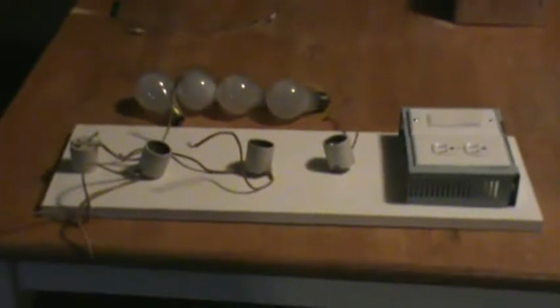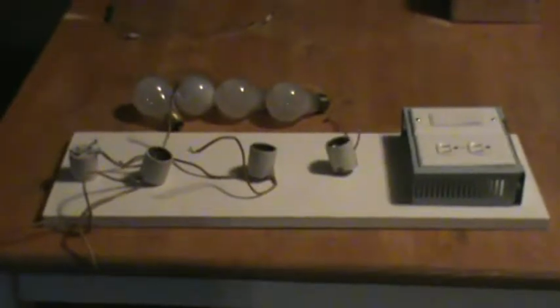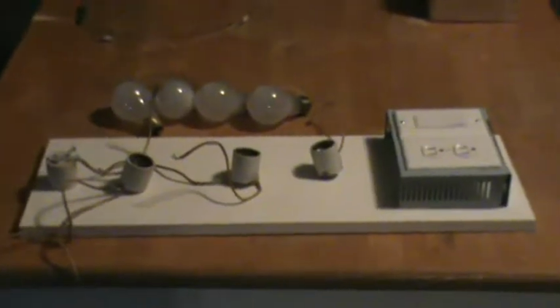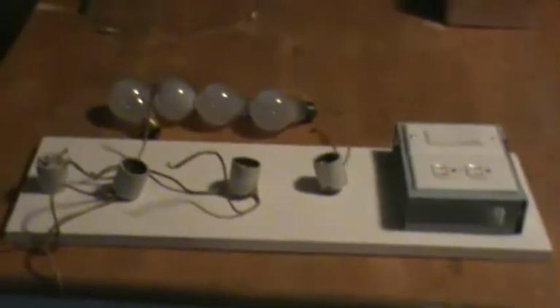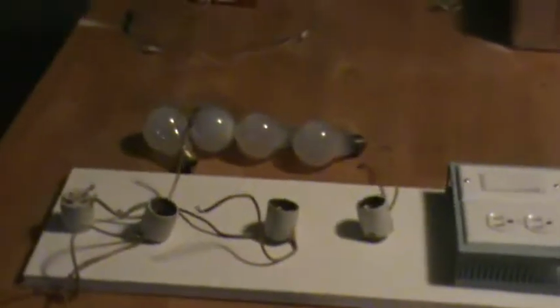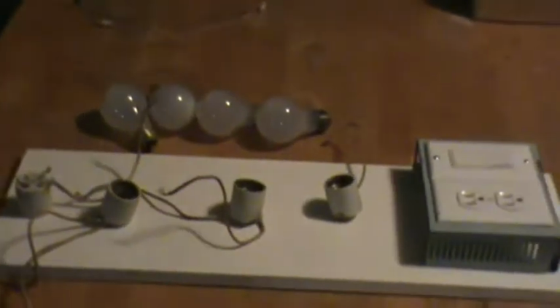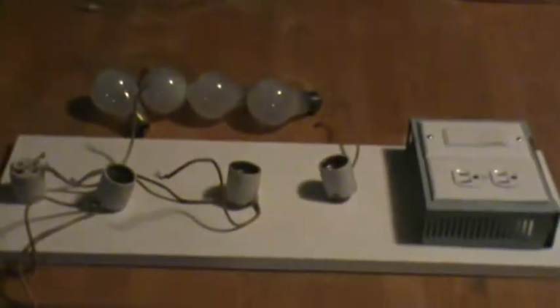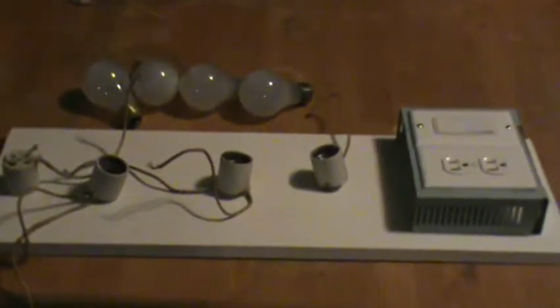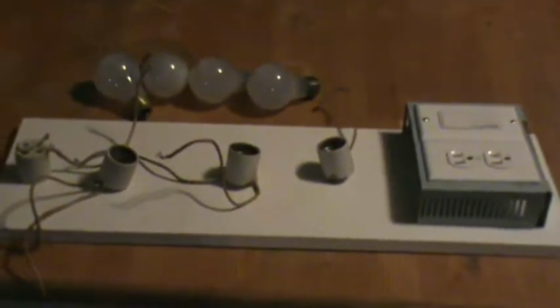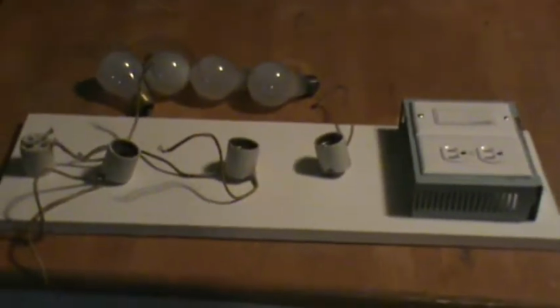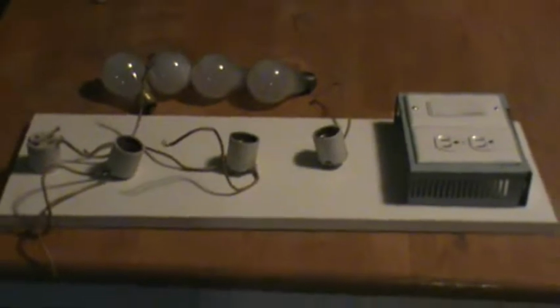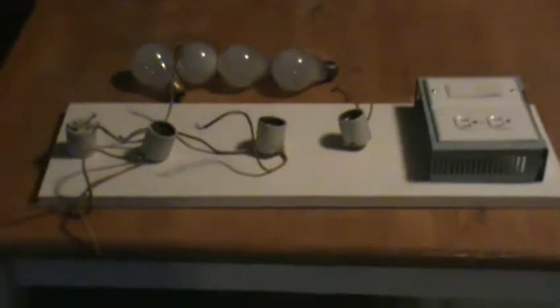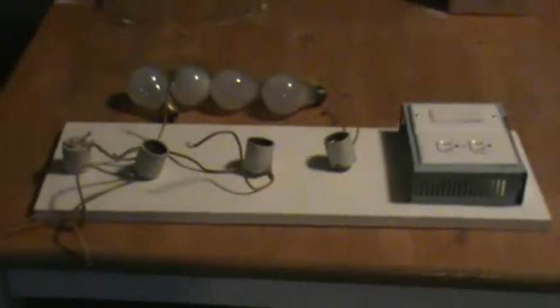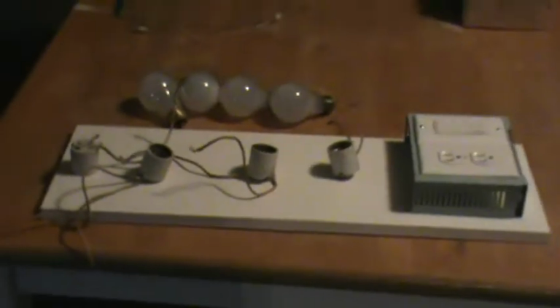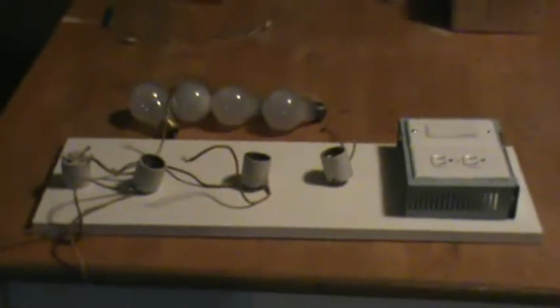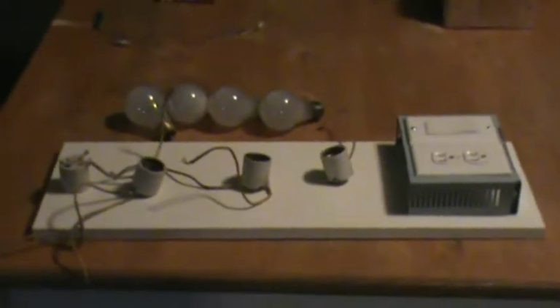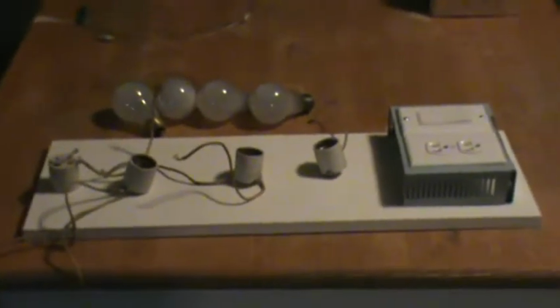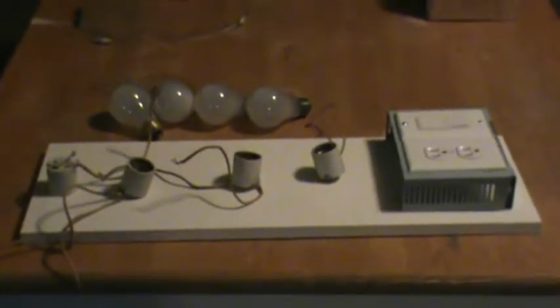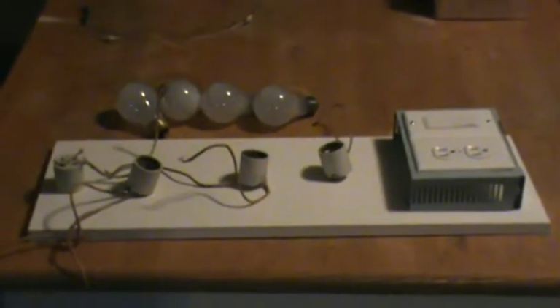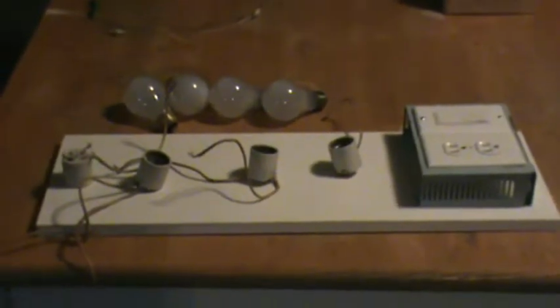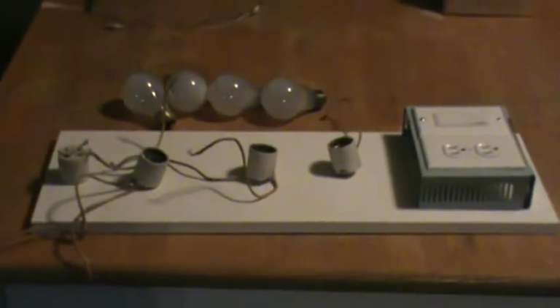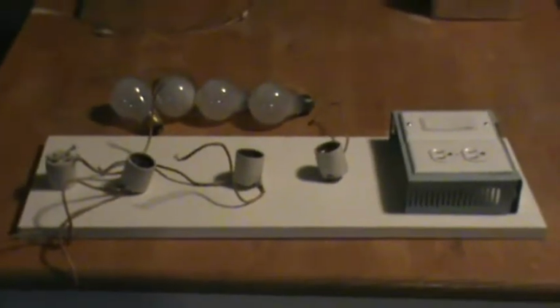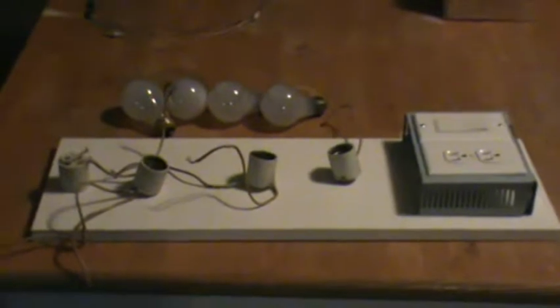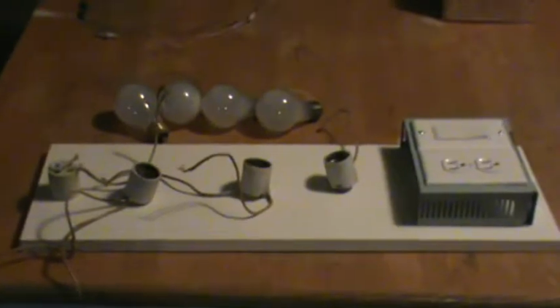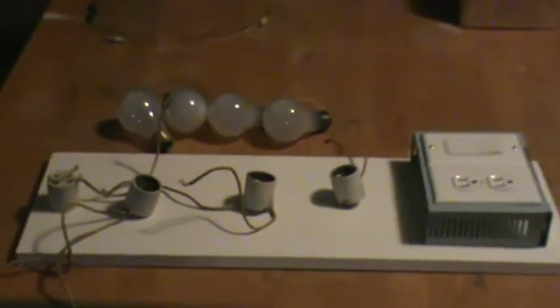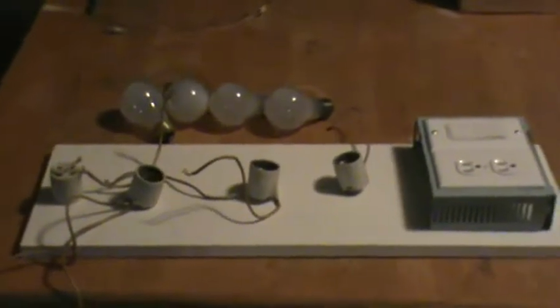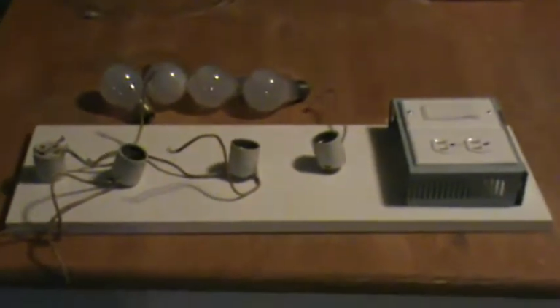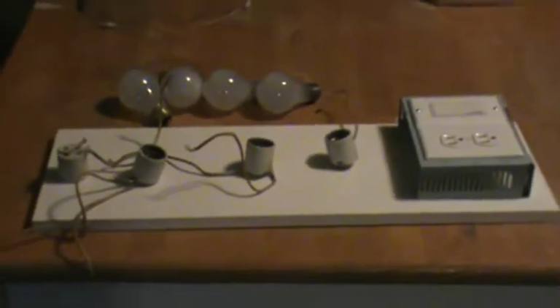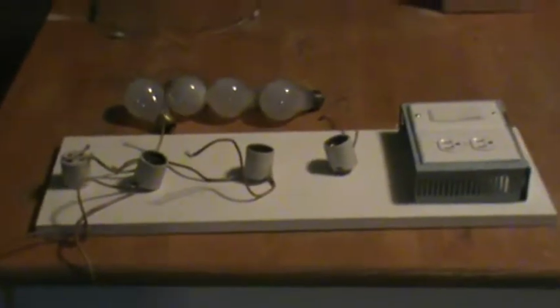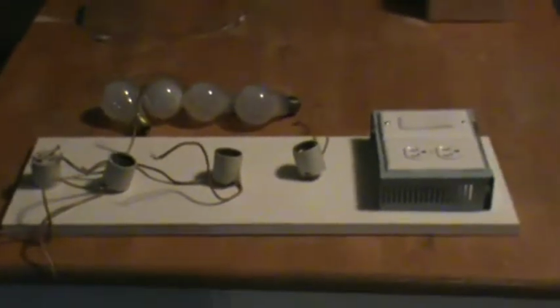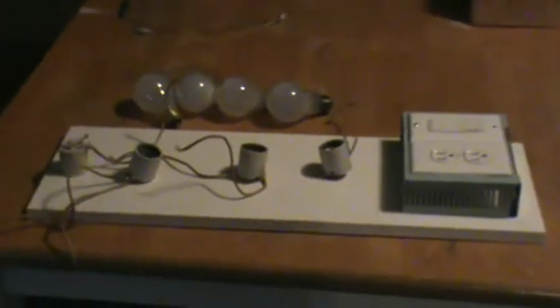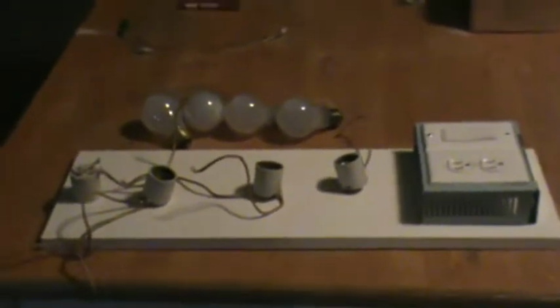Hi guys, this is something I've been working on since last night. It's just going to be a simple load bank for my Badini motor. I don't have one right now, so I'm trying to make something cheap and easy.